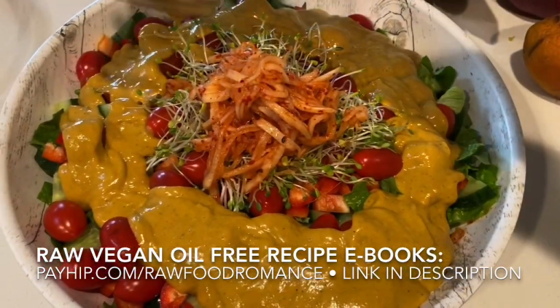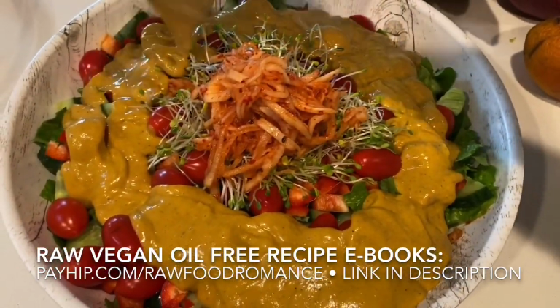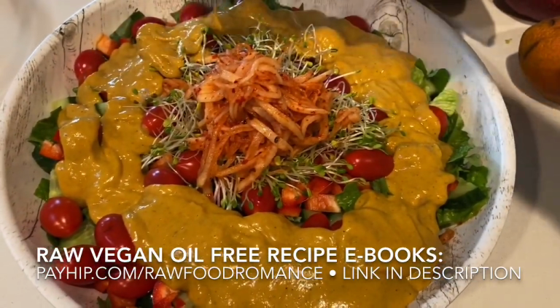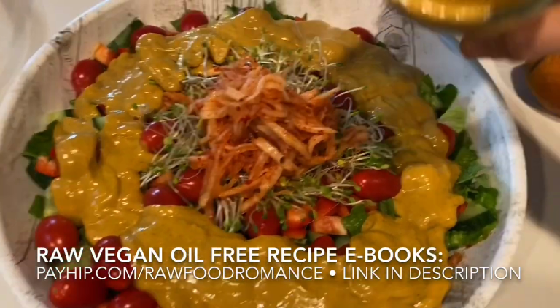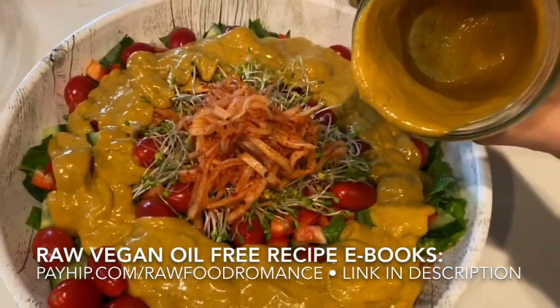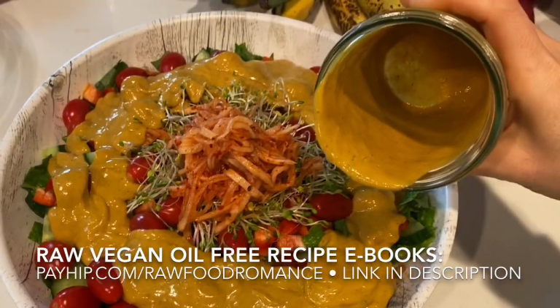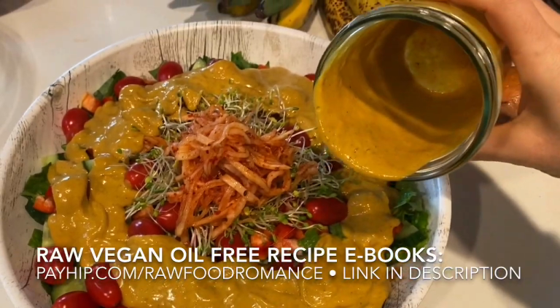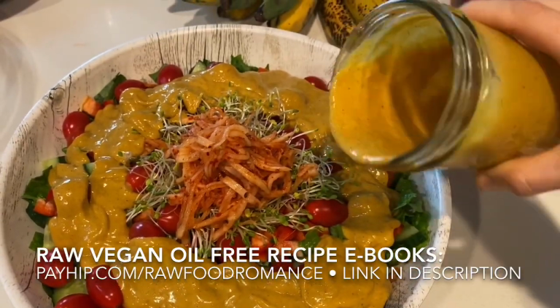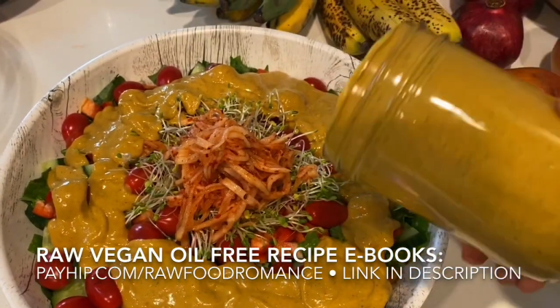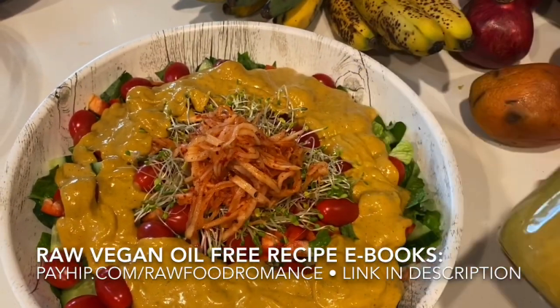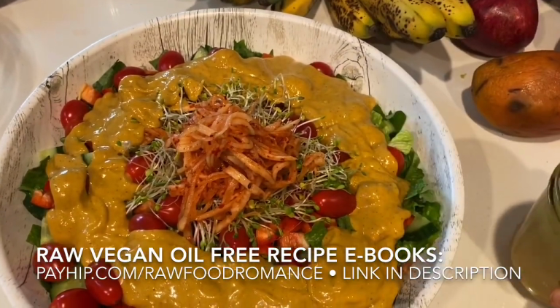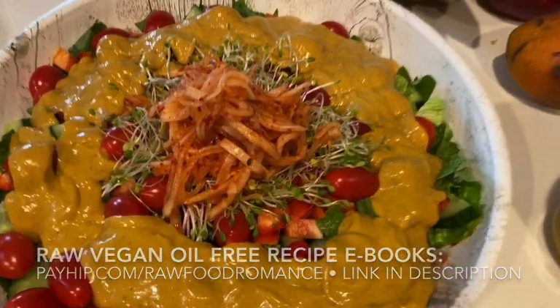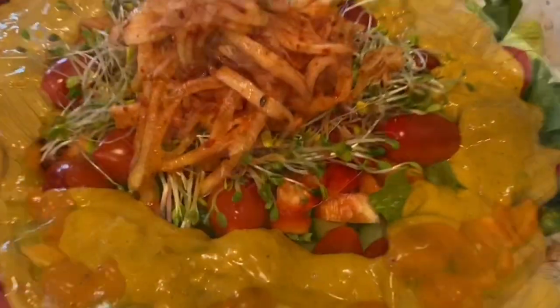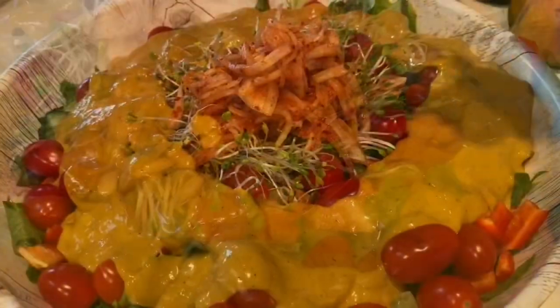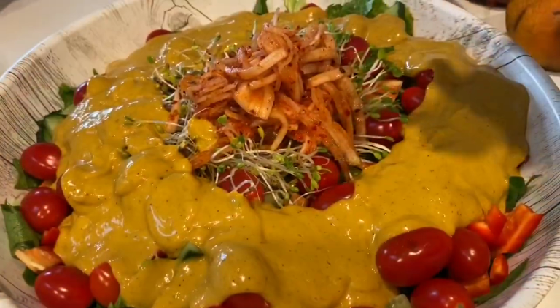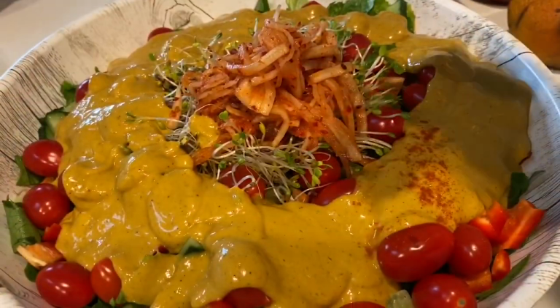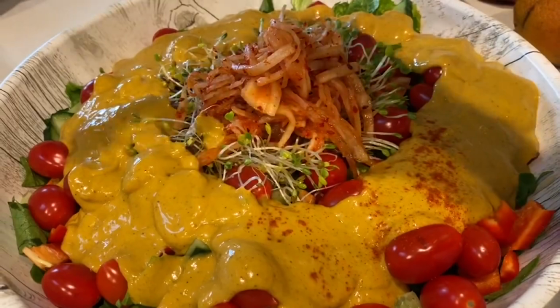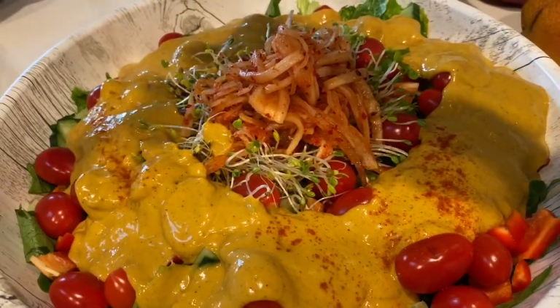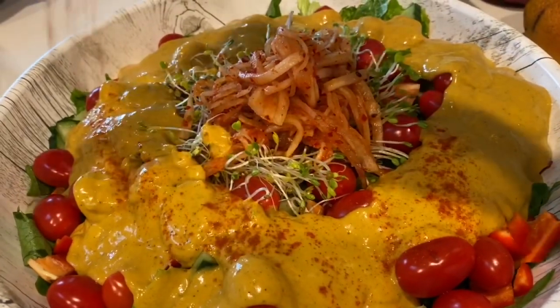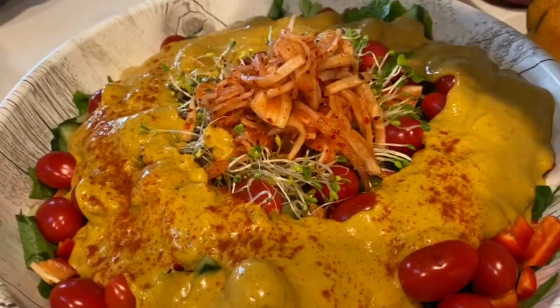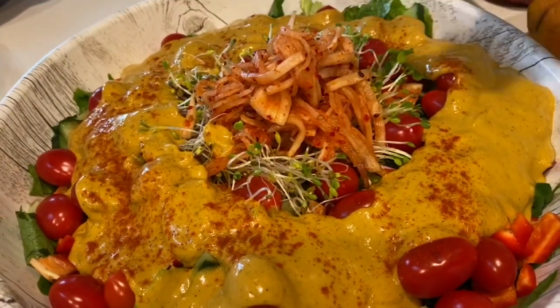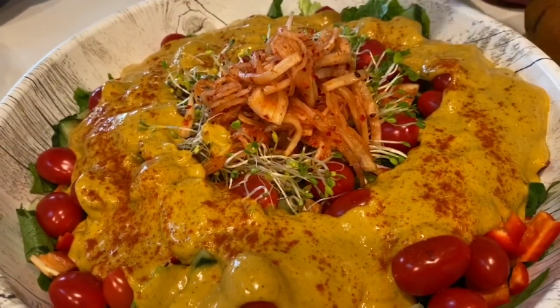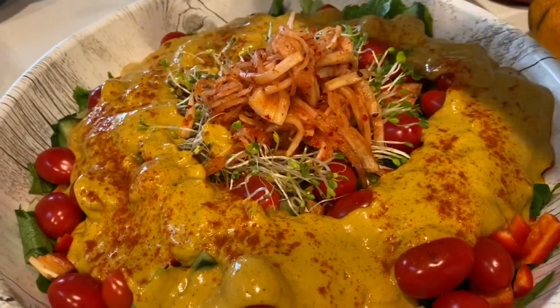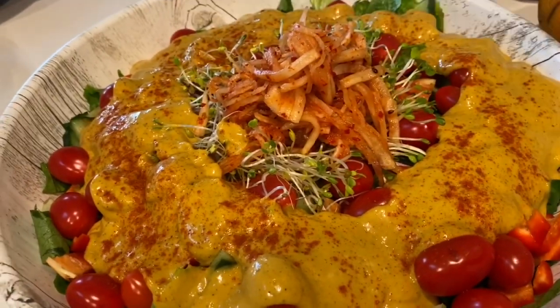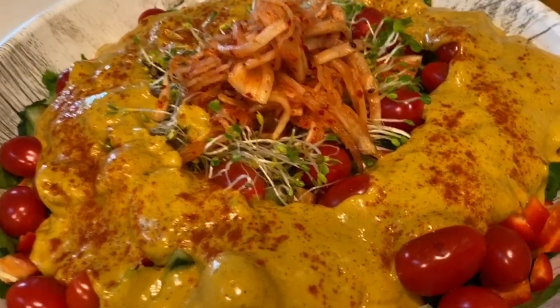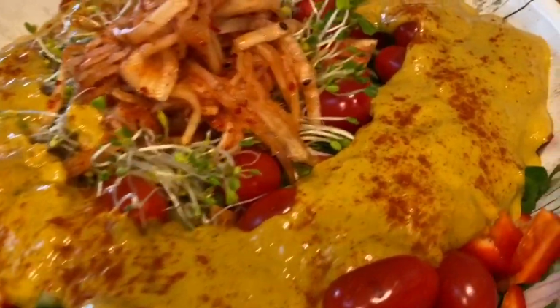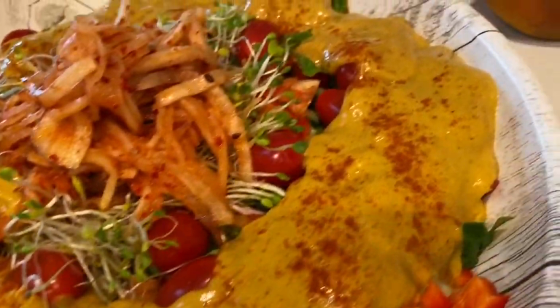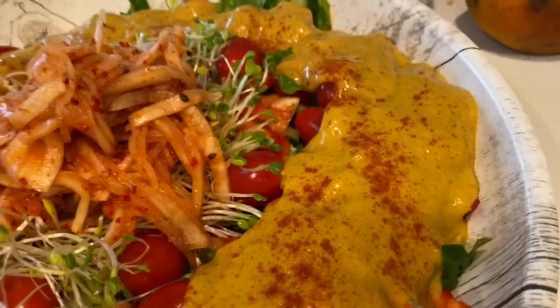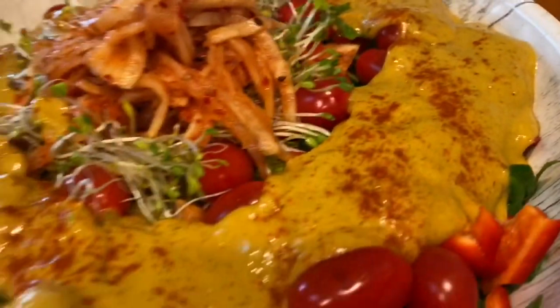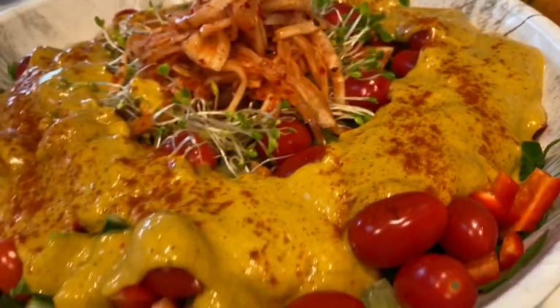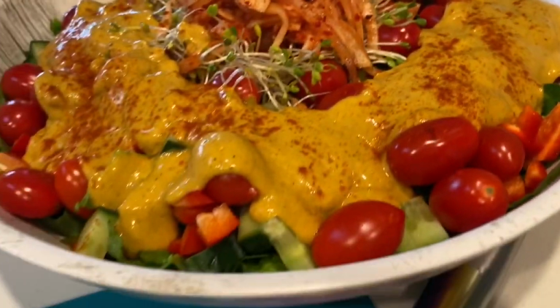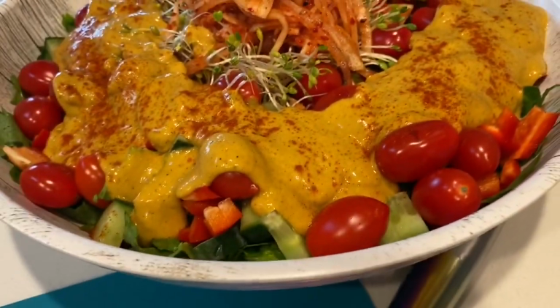I scooped out the rest of the dressing and sprinkled a little bit of hot pepper because I like it spicy. And dinner is ready!